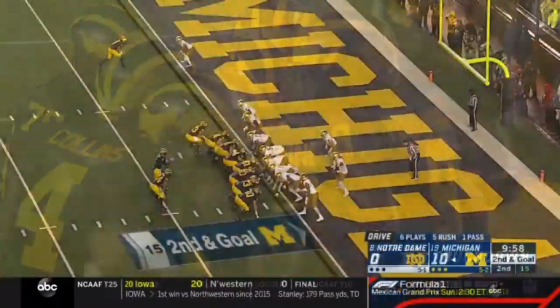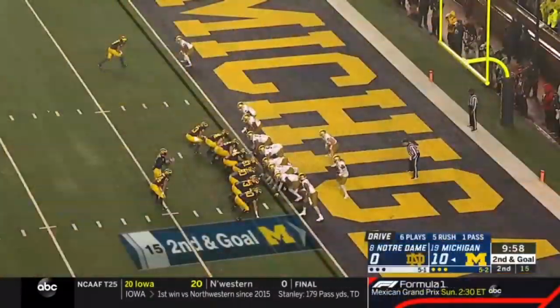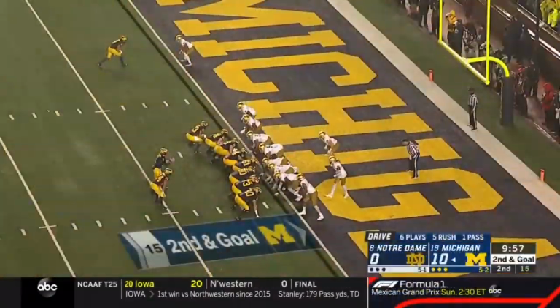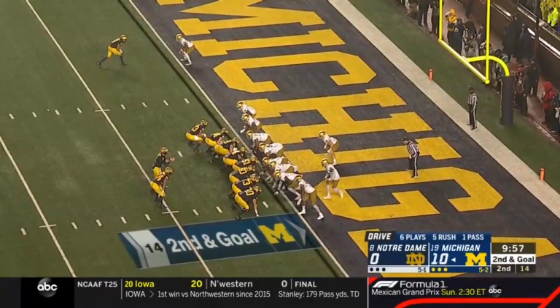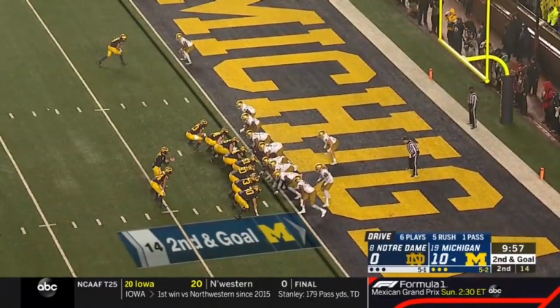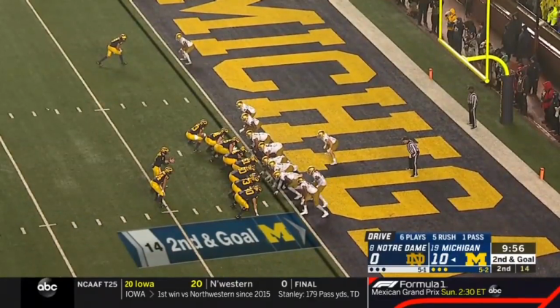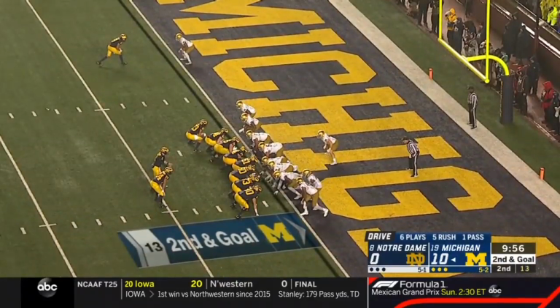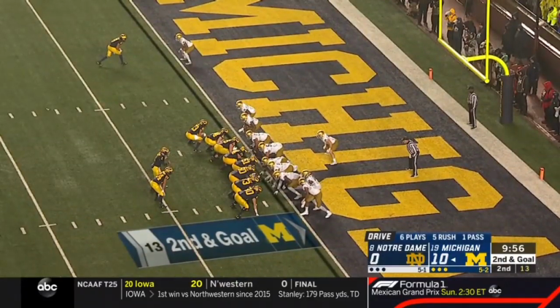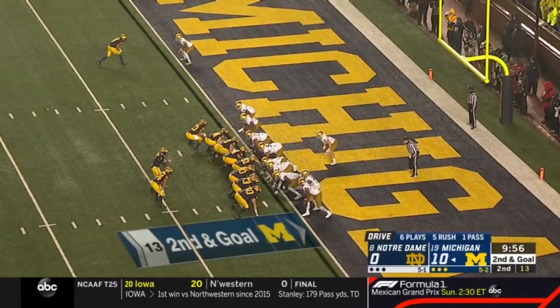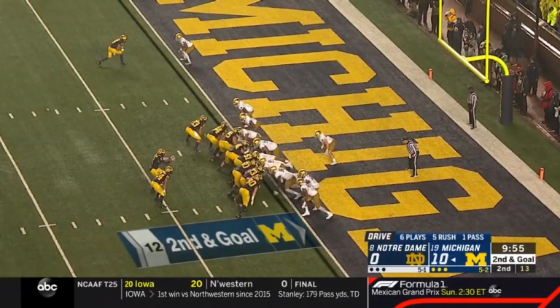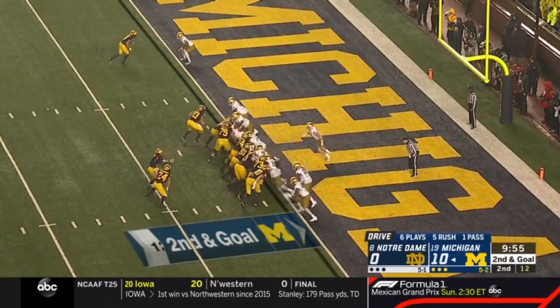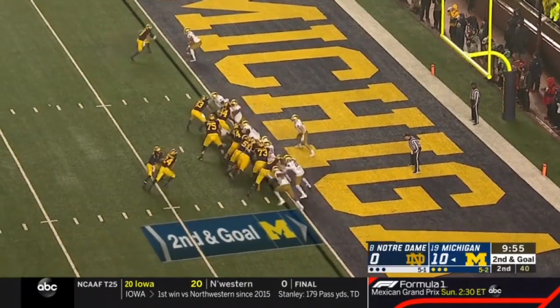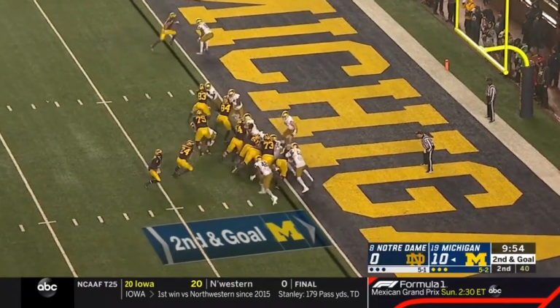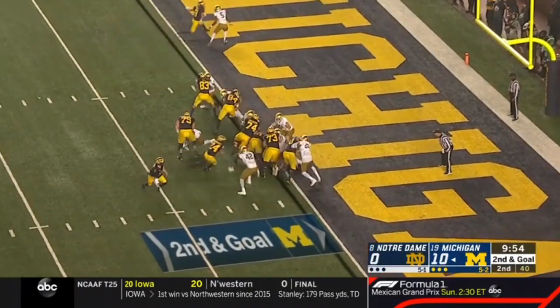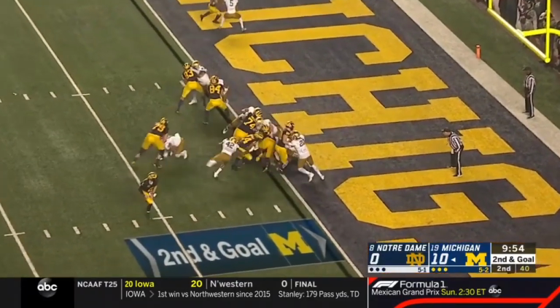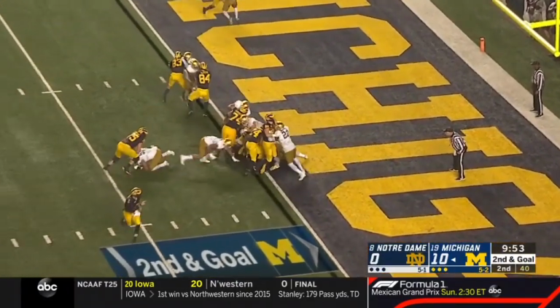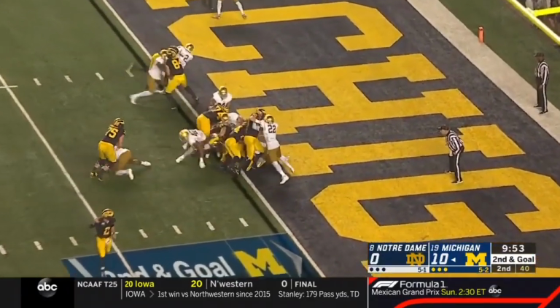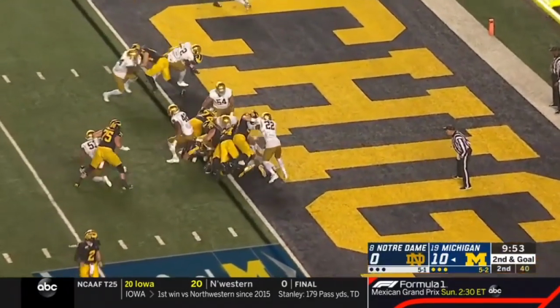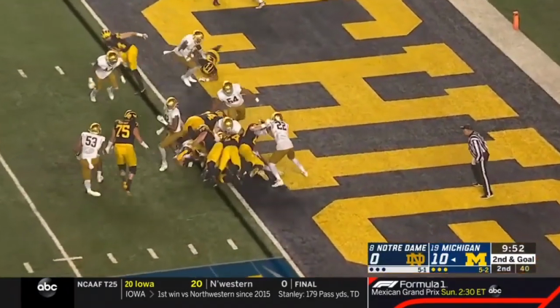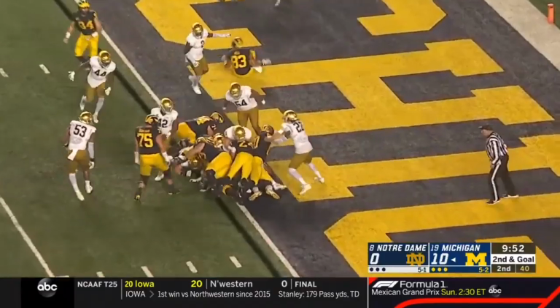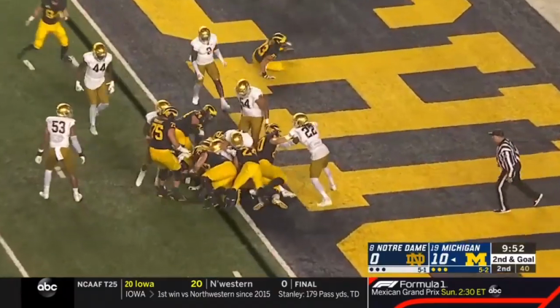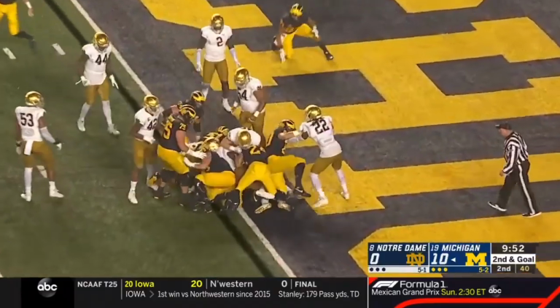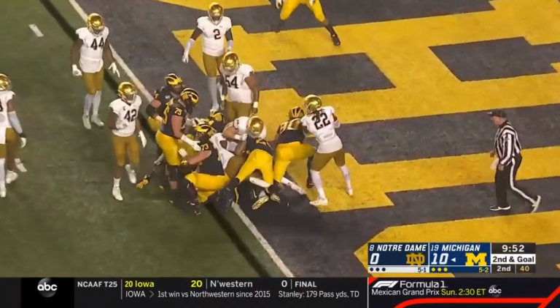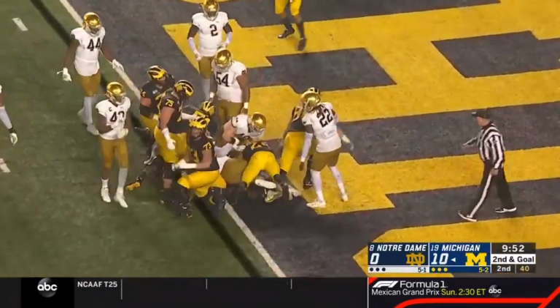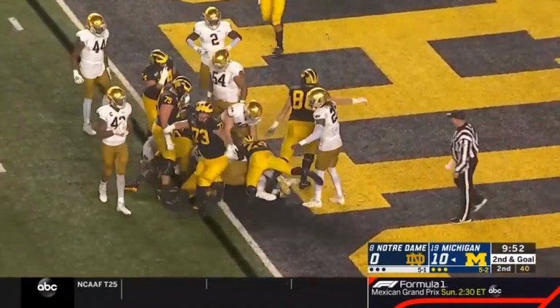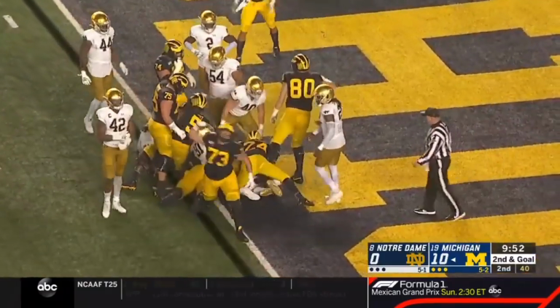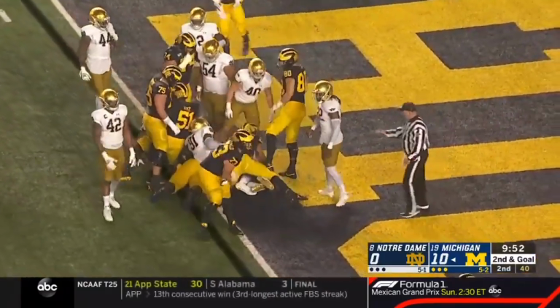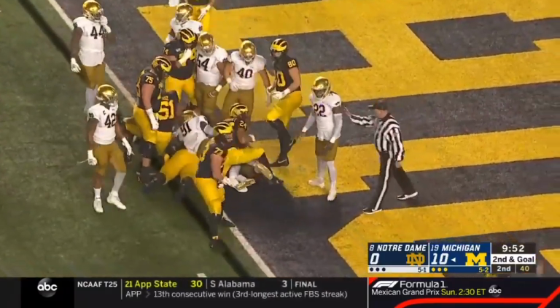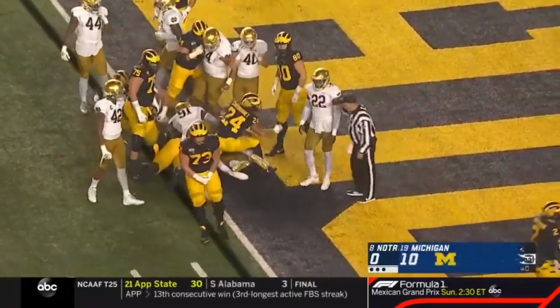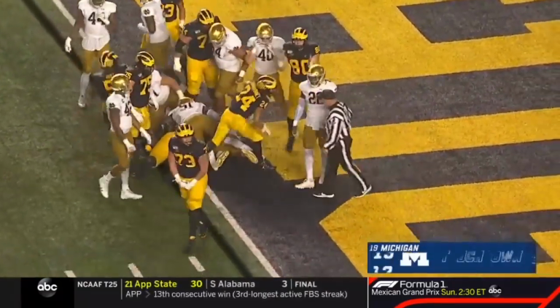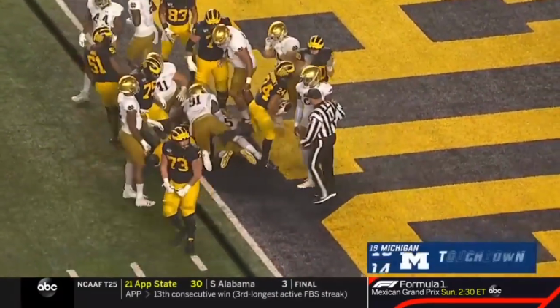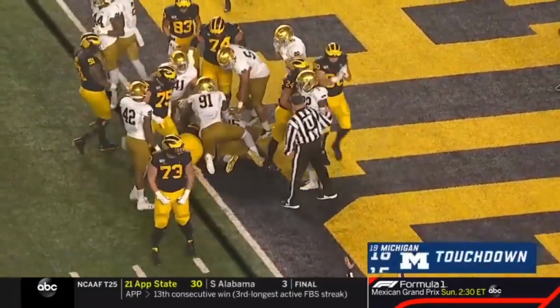Old school Michigan back wearing that 24. Overhead view — it's Charbonnet, bangs forward, touchdown, Michigan.